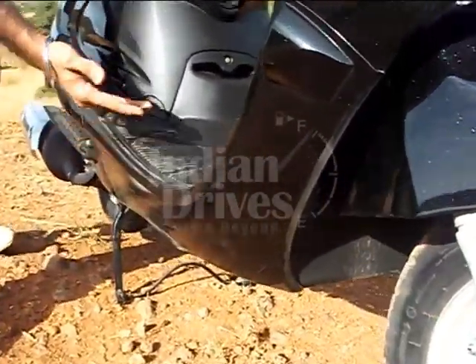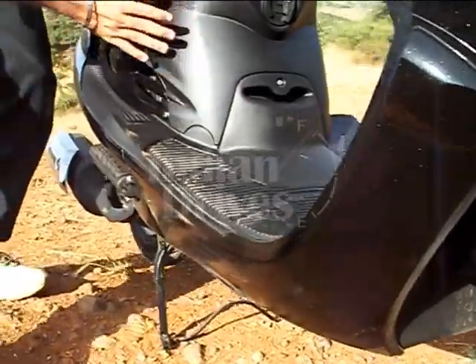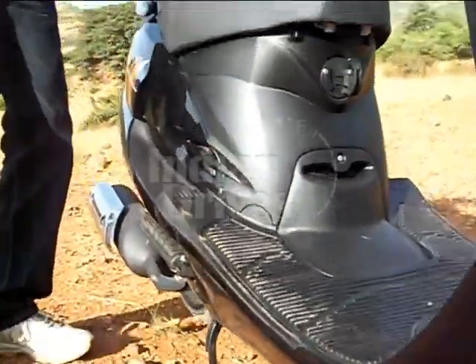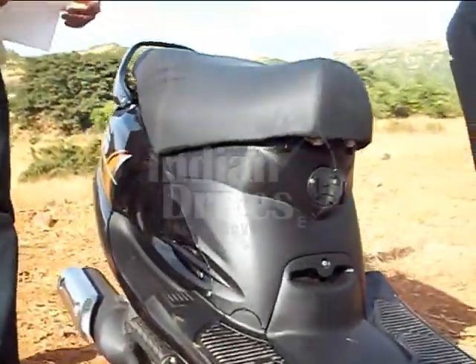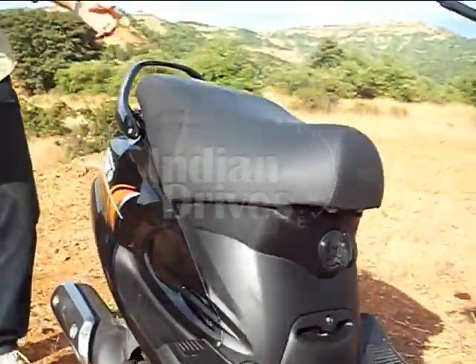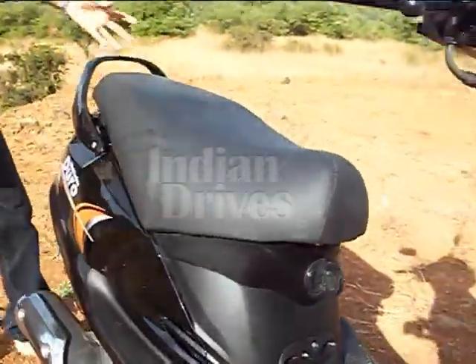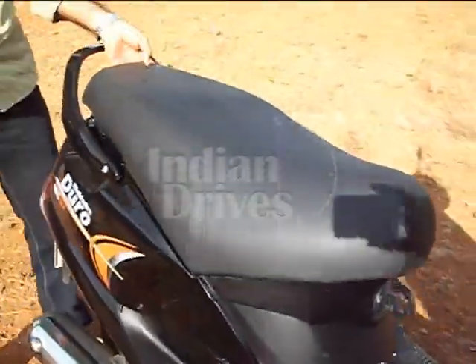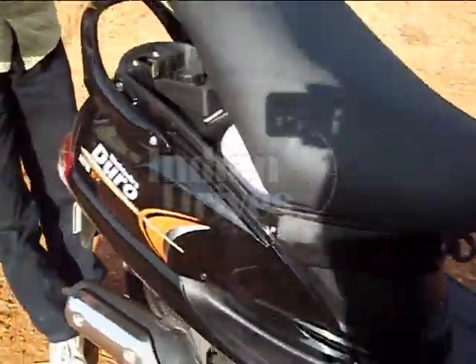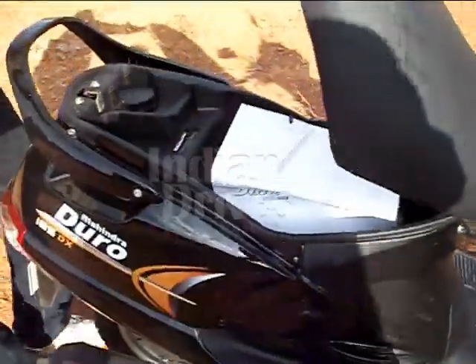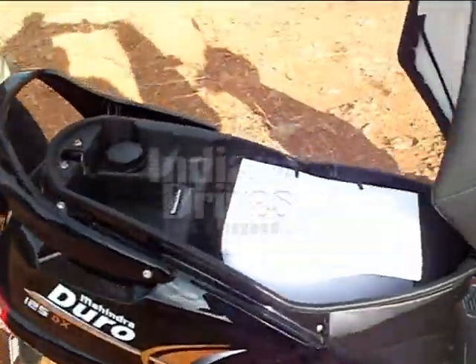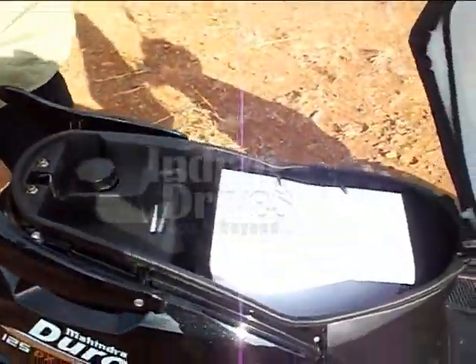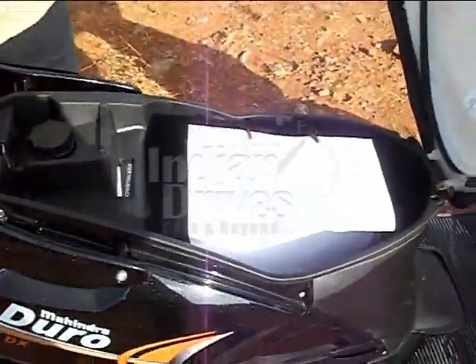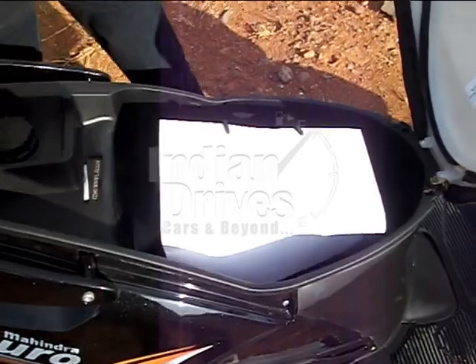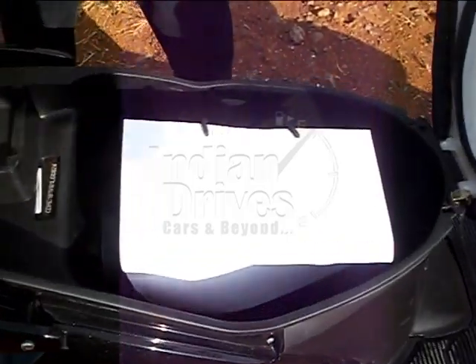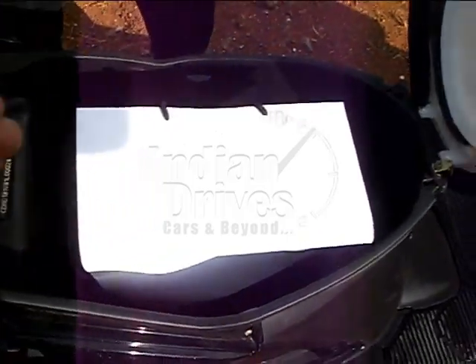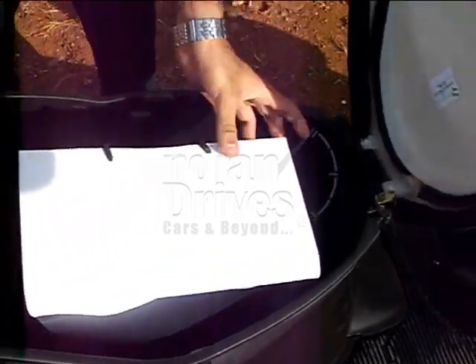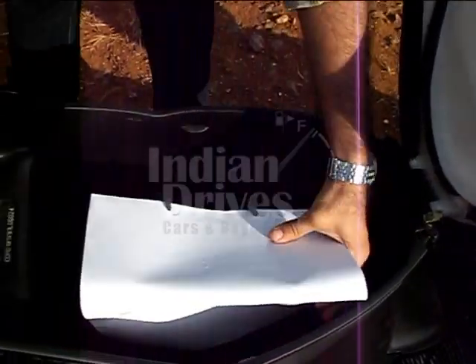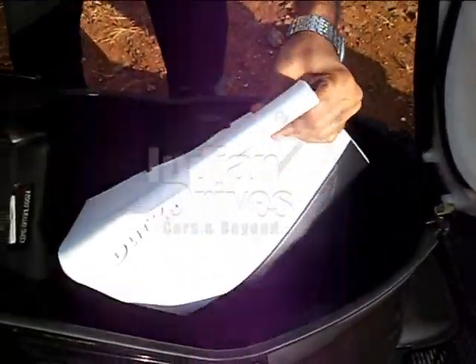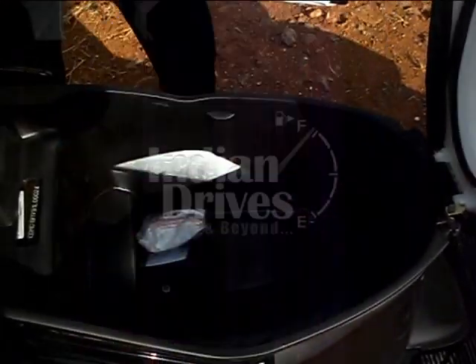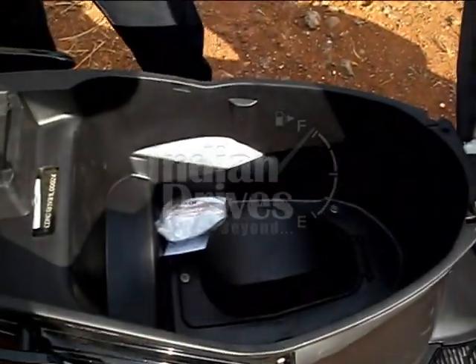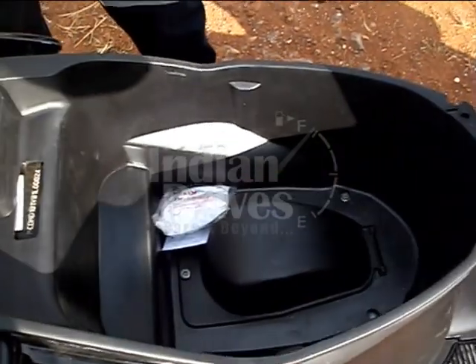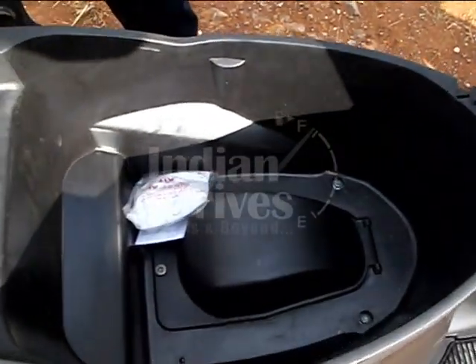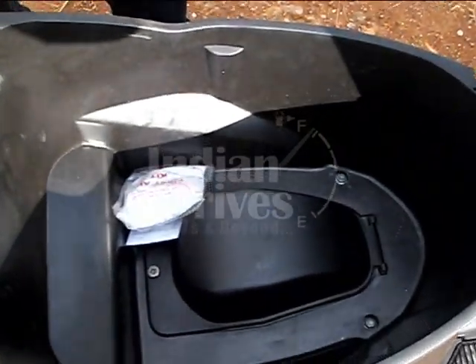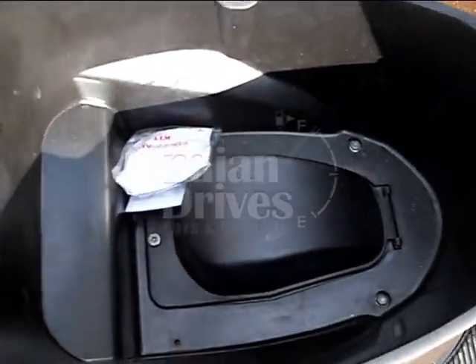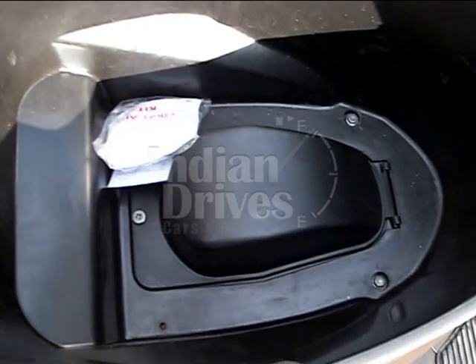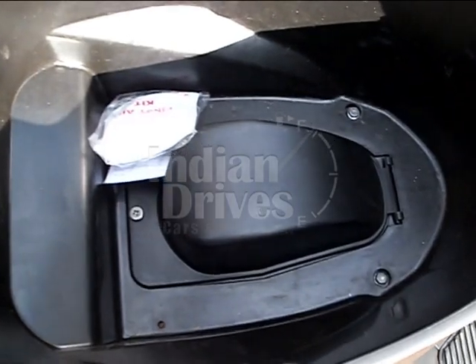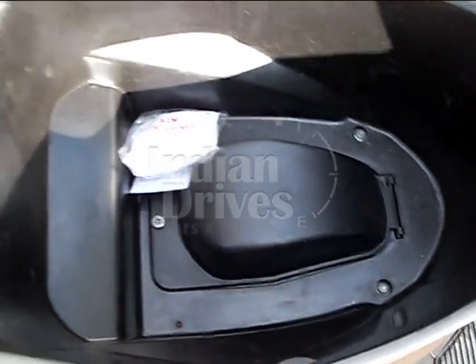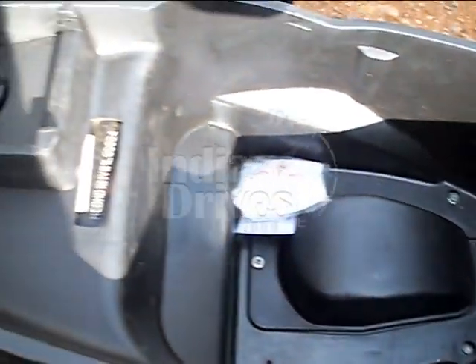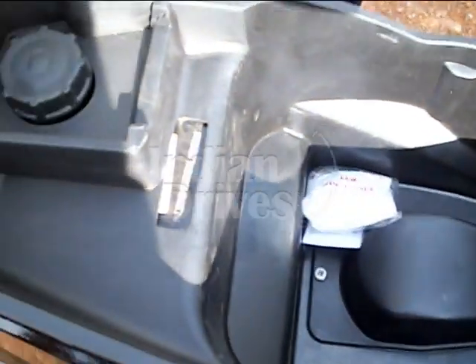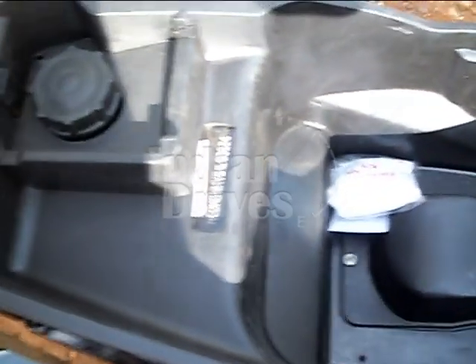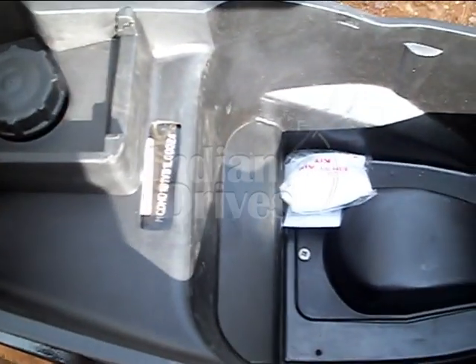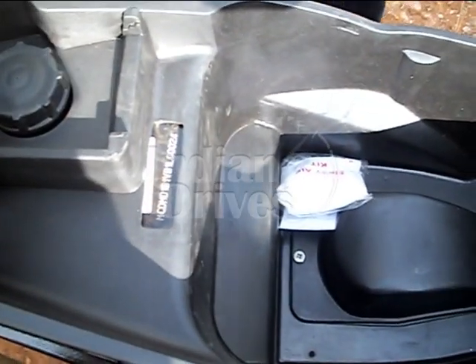There is ample storage space underneath the seat. You can fit a large full-size helmet underneath it, along with plenty of other household items.